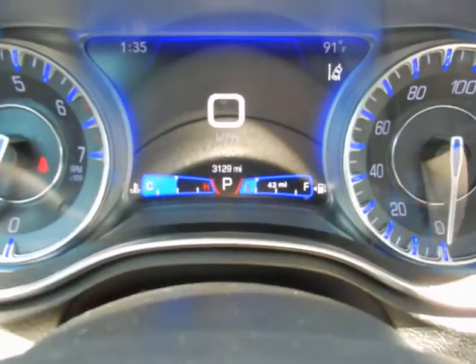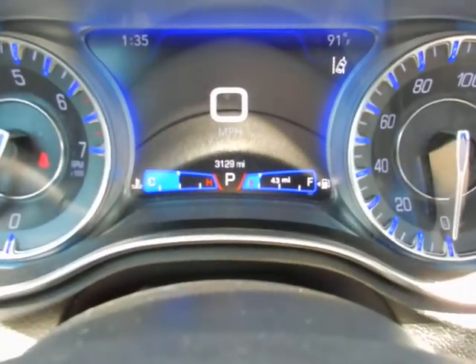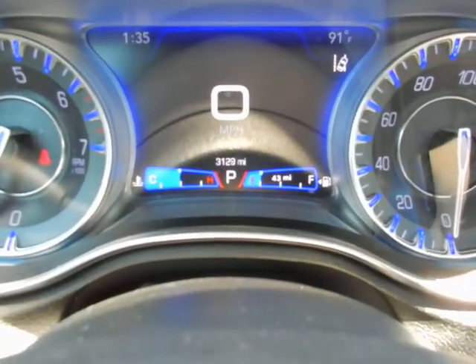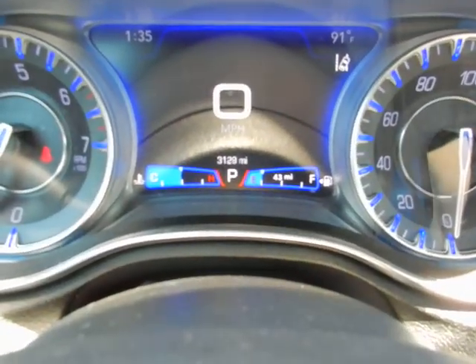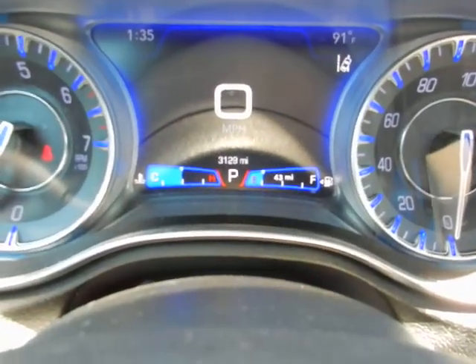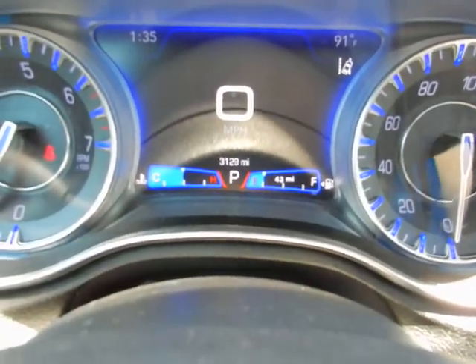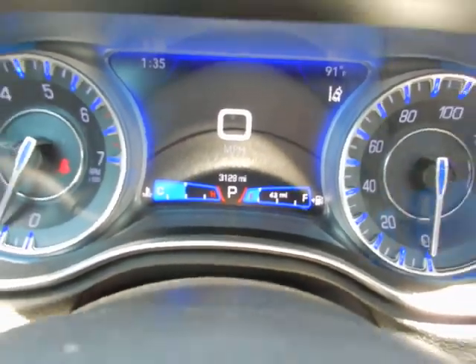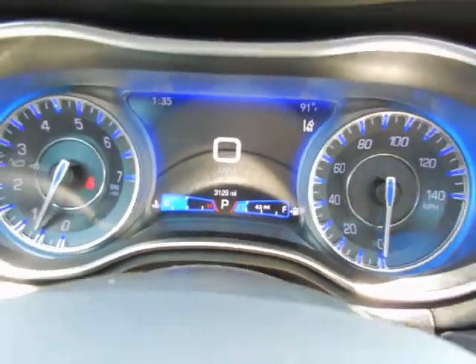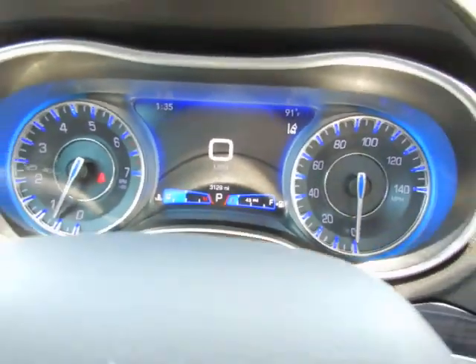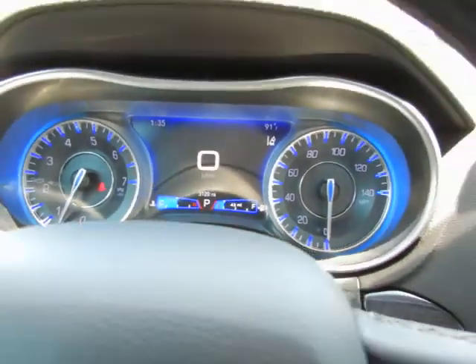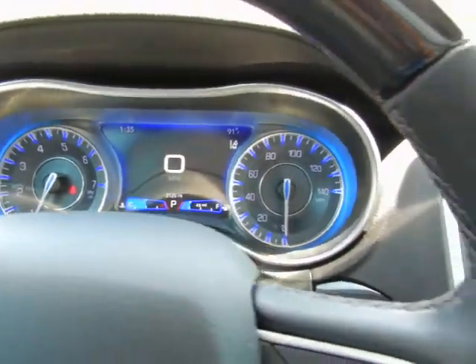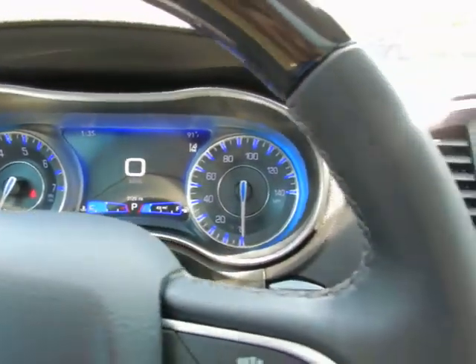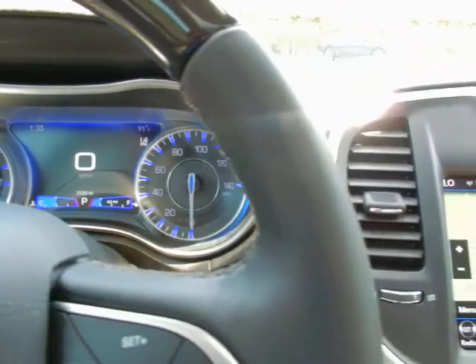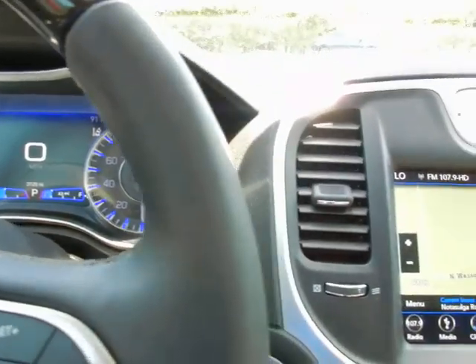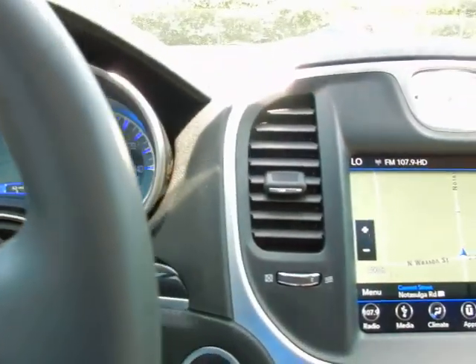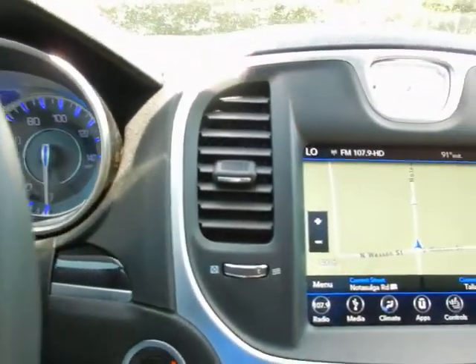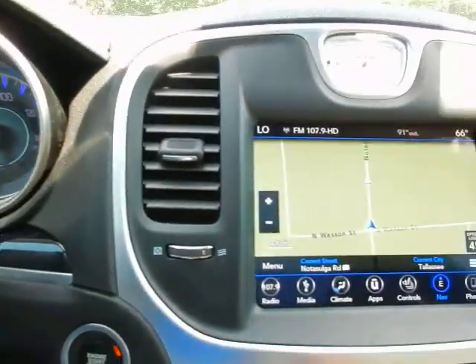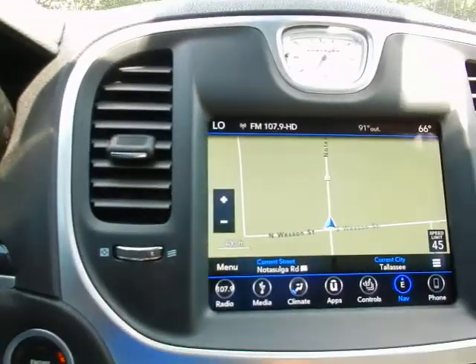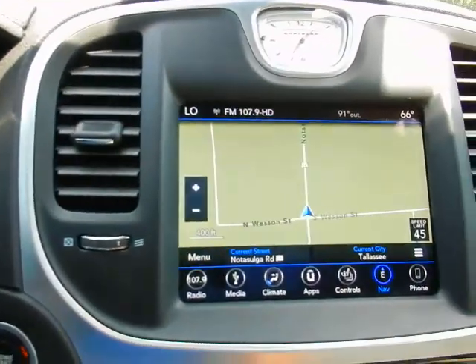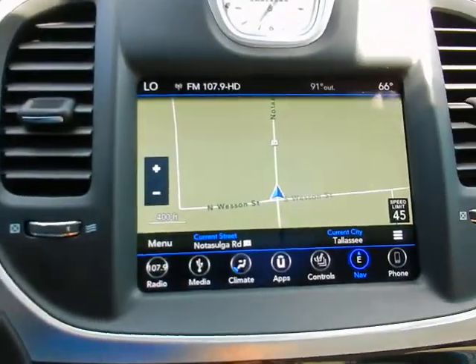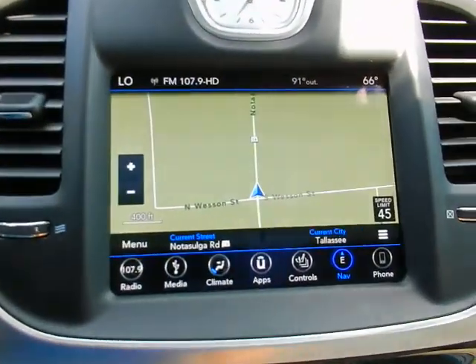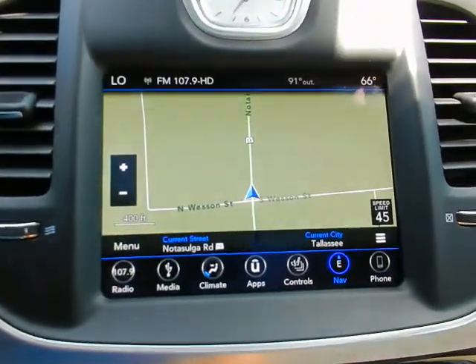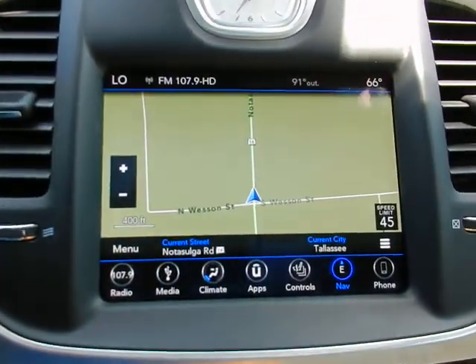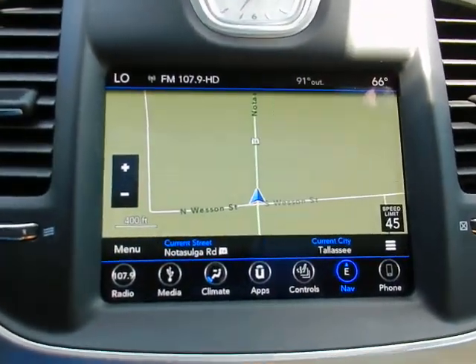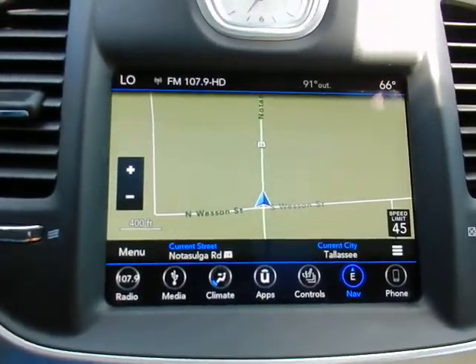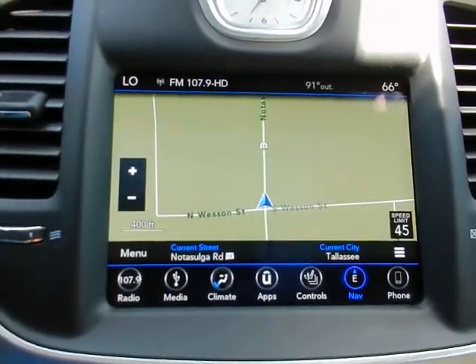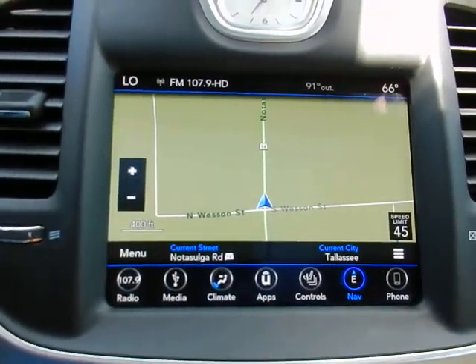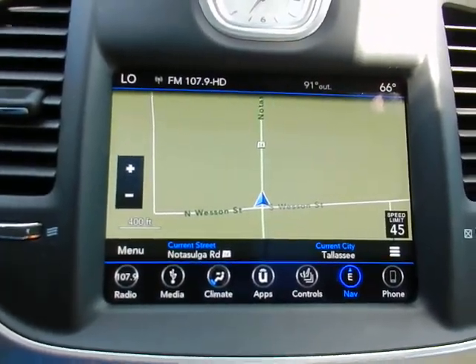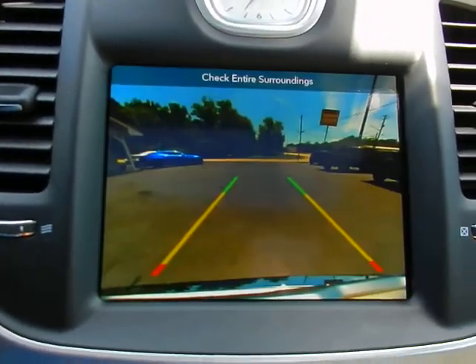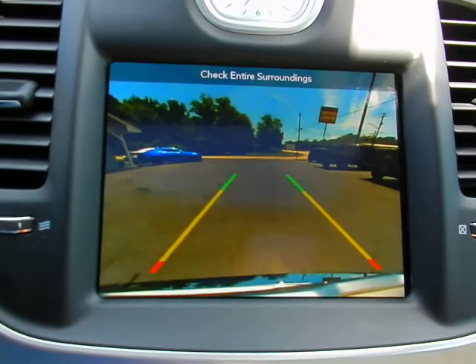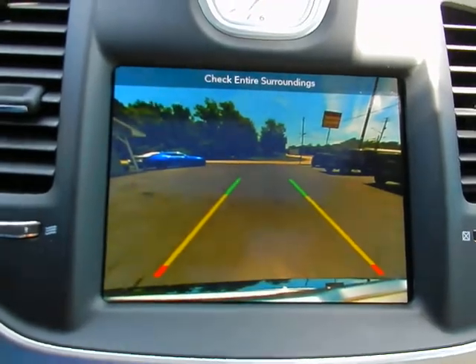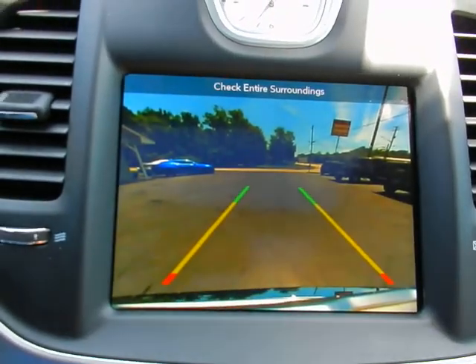Only 3,100 immaculately cared for miles. Touch screen radio, navigation, and backup camera.